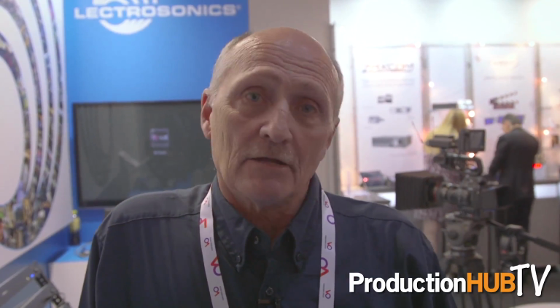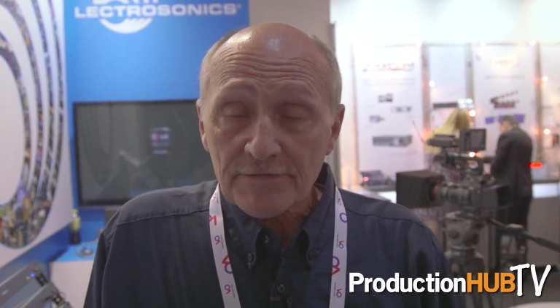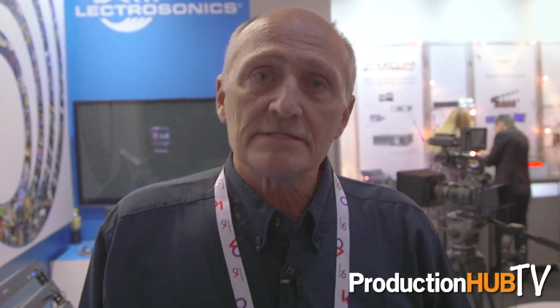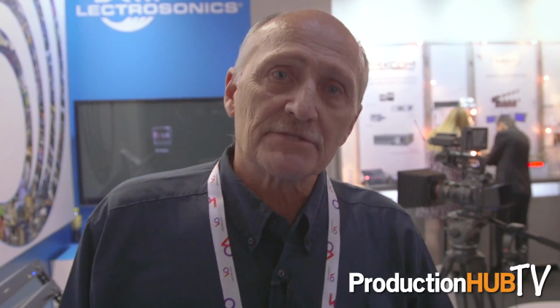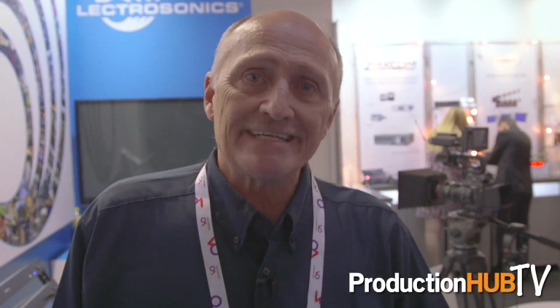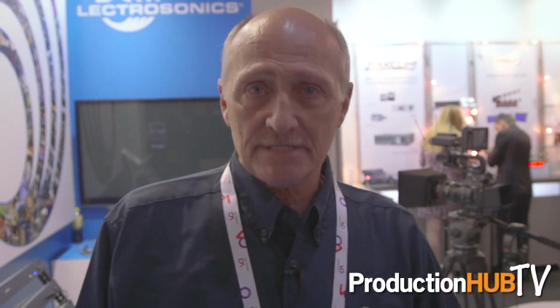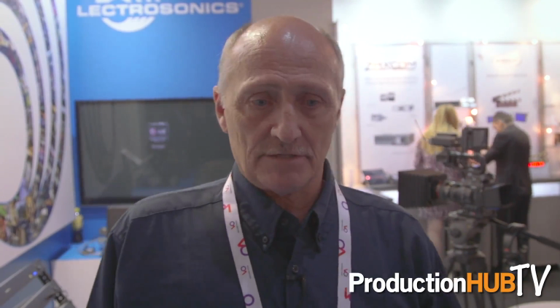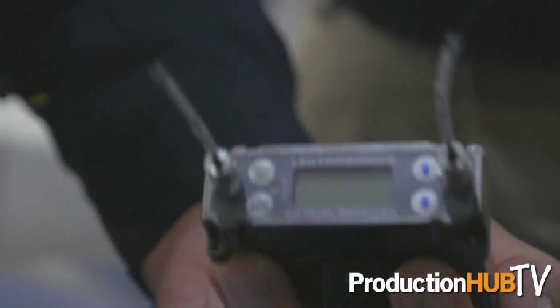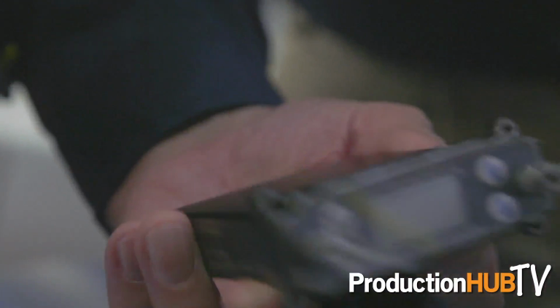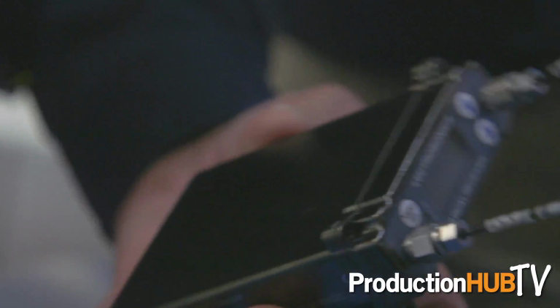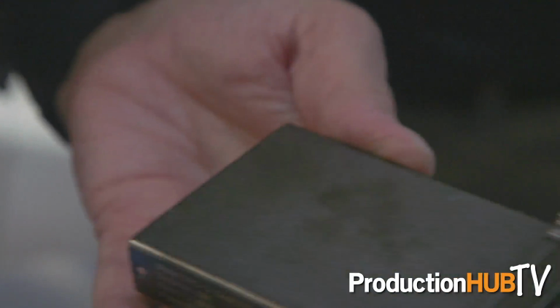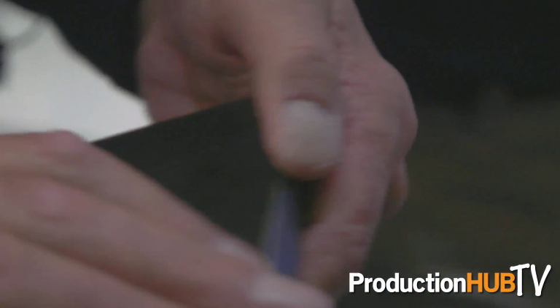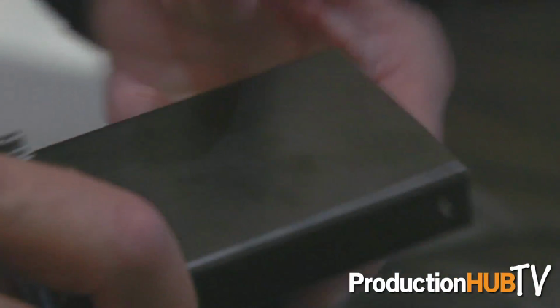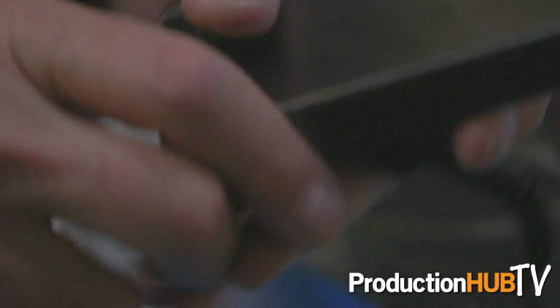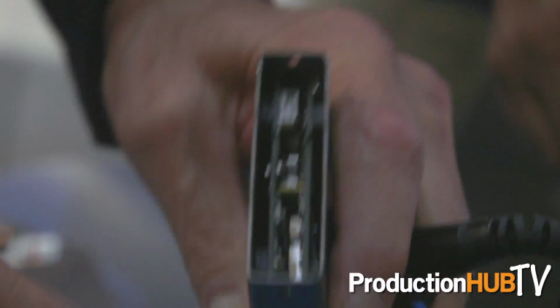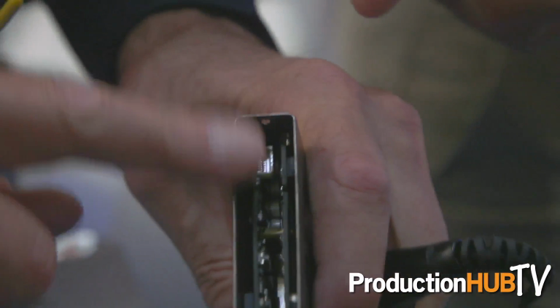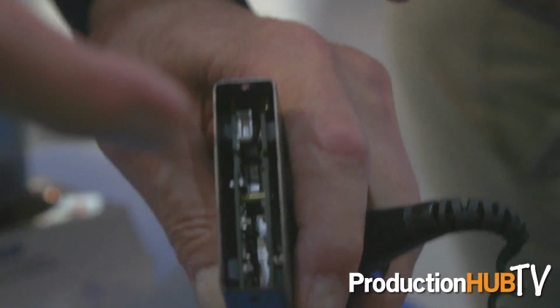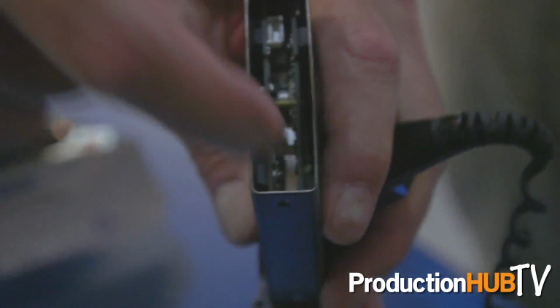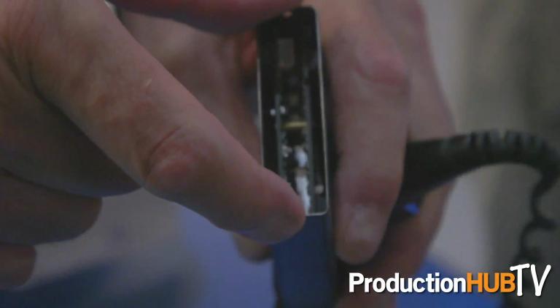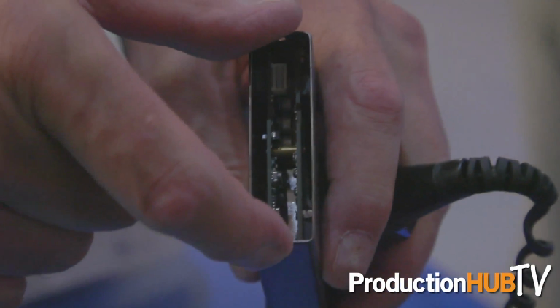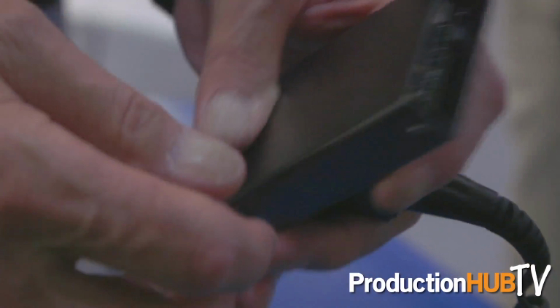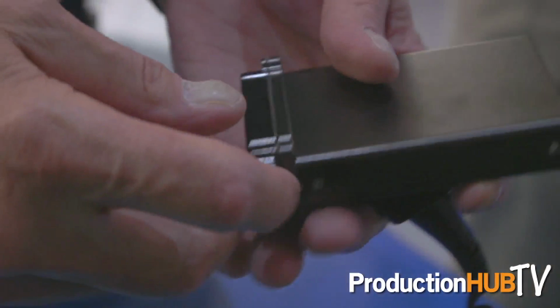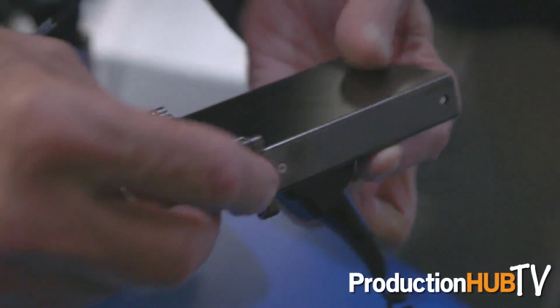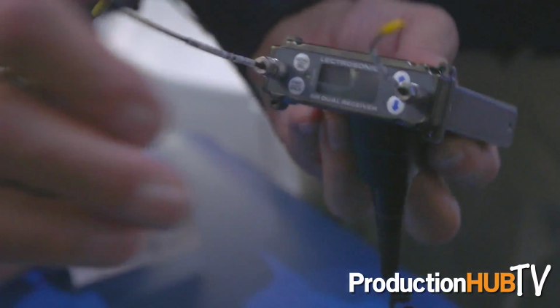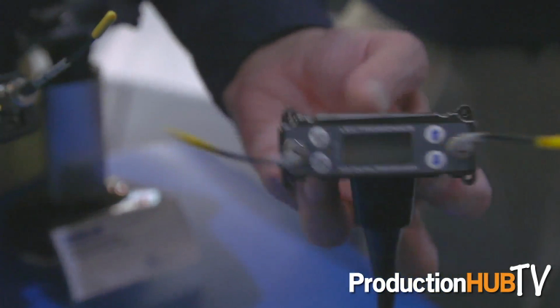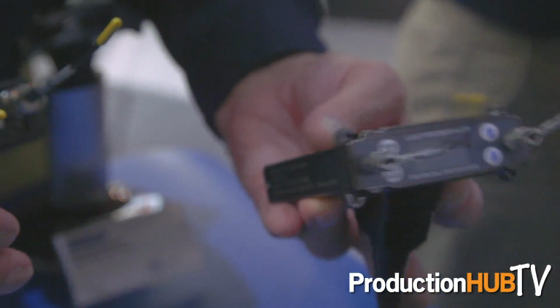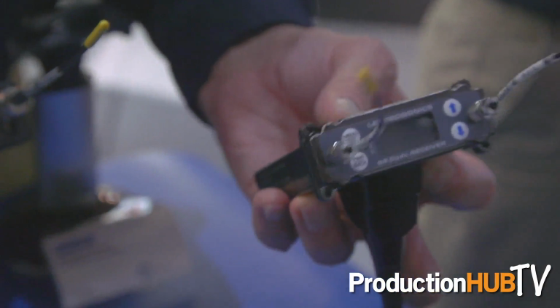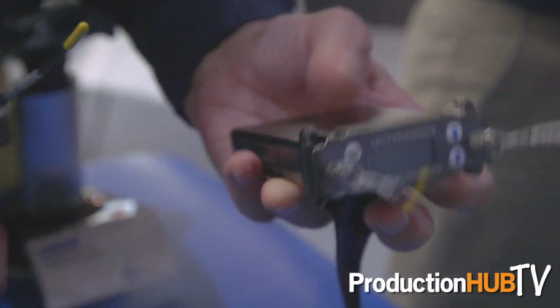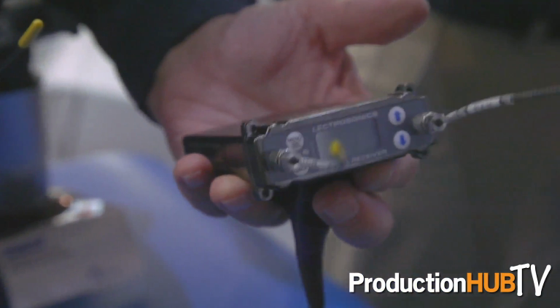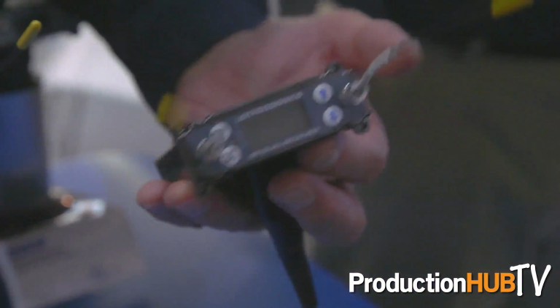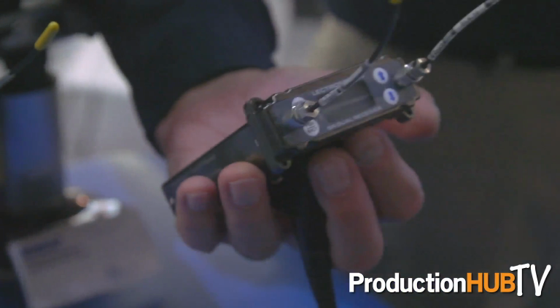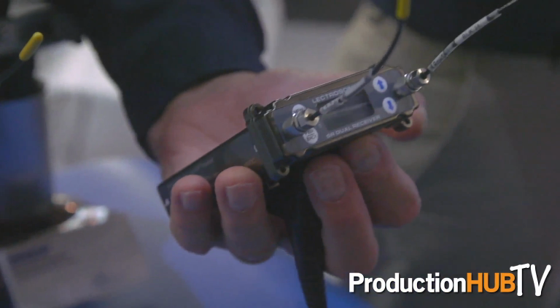Along with that is the SRC receiver. It's the camera mount slot receiver with versatile adapter backs that go into multi-couplers, stand-alone, and in-camera slots.